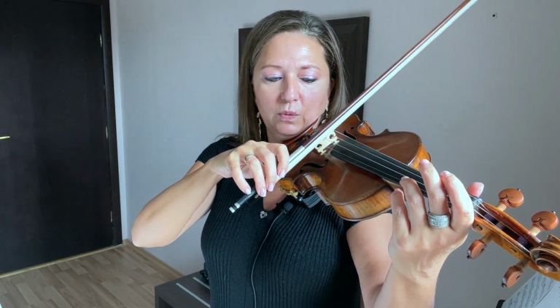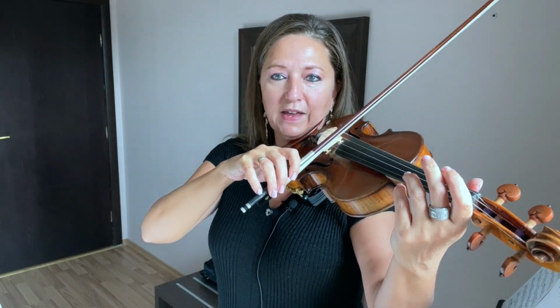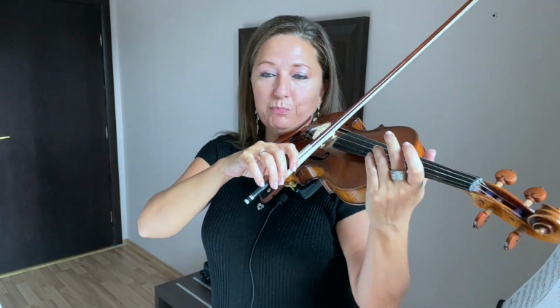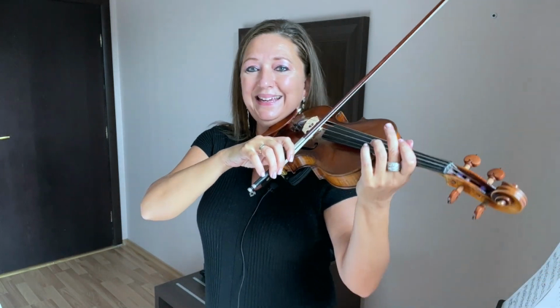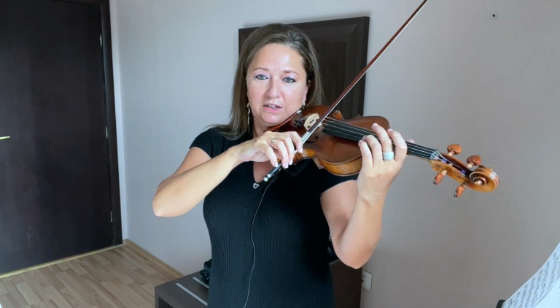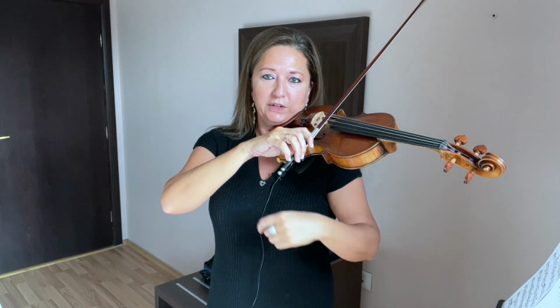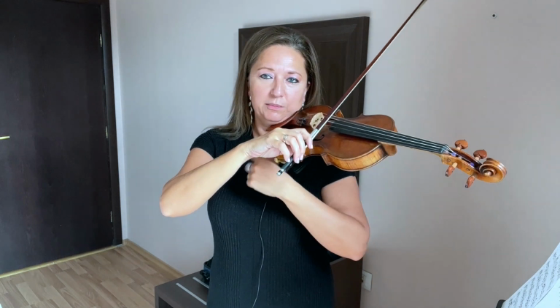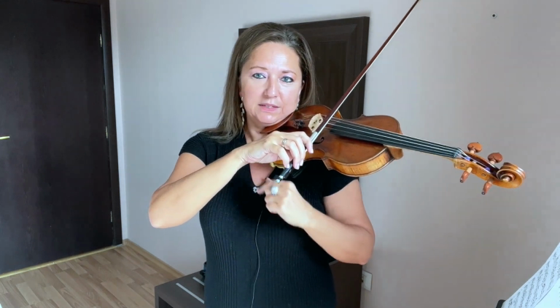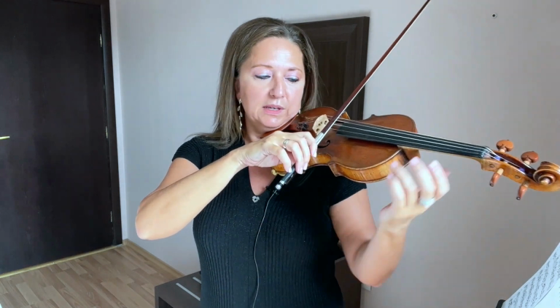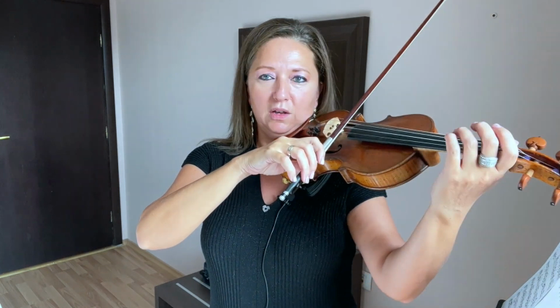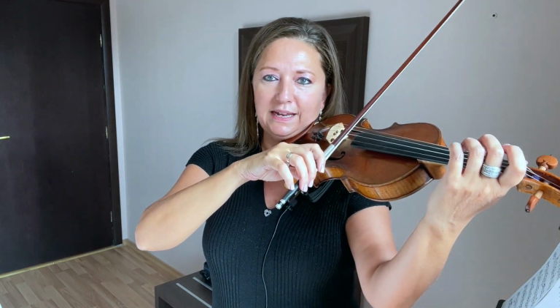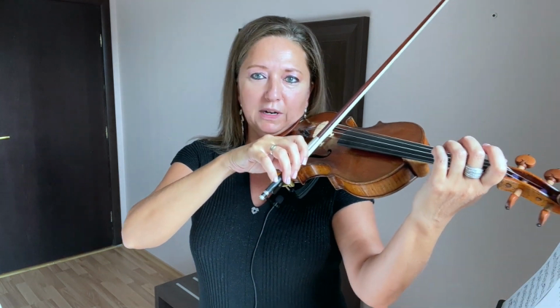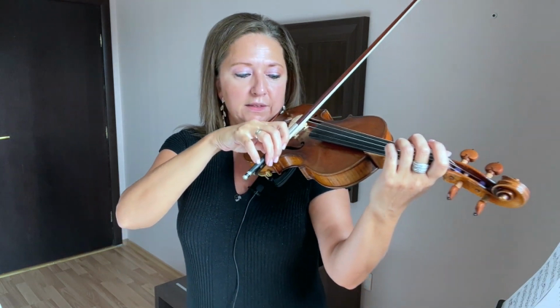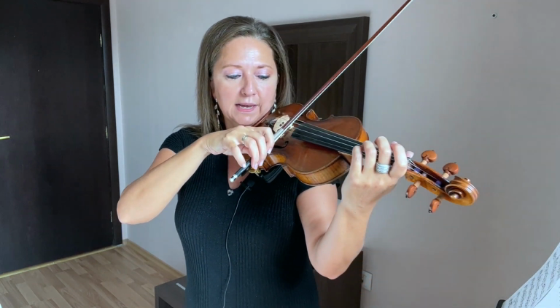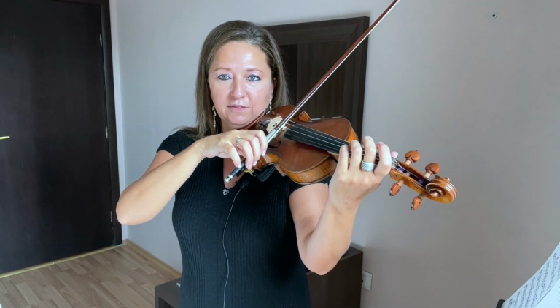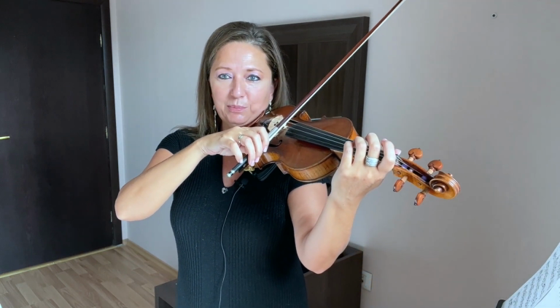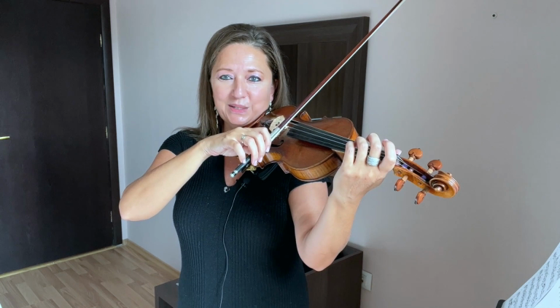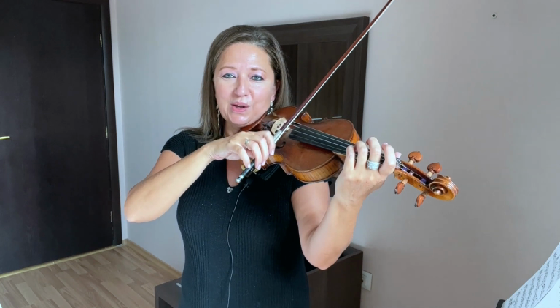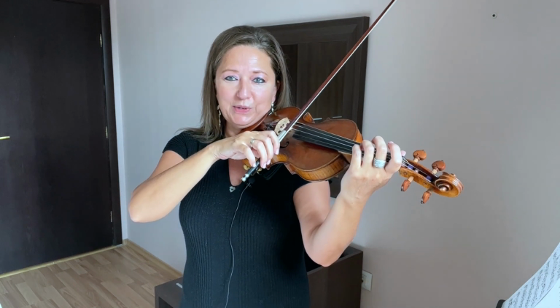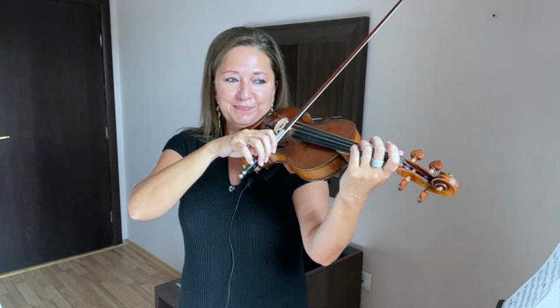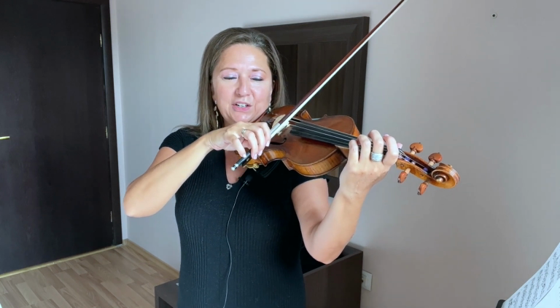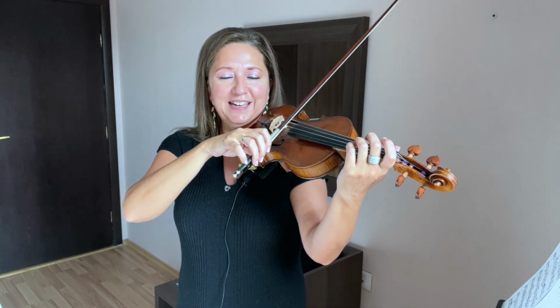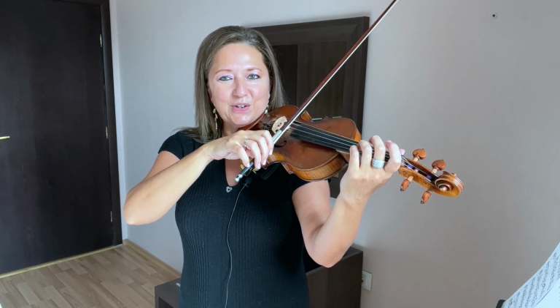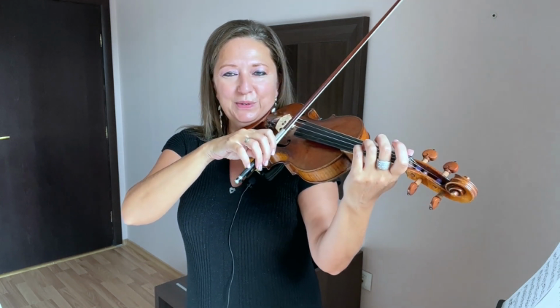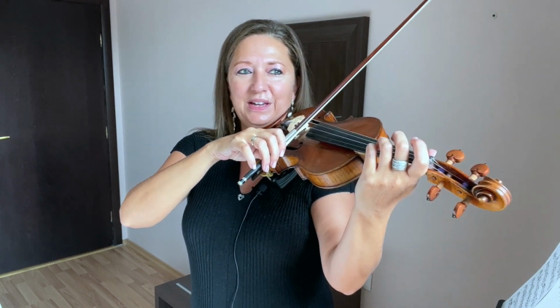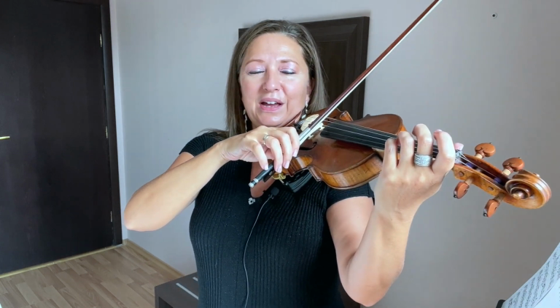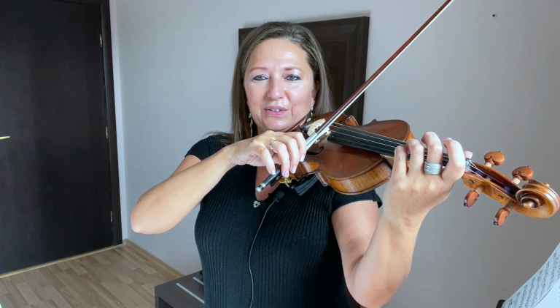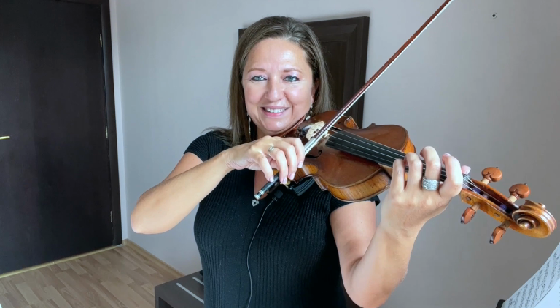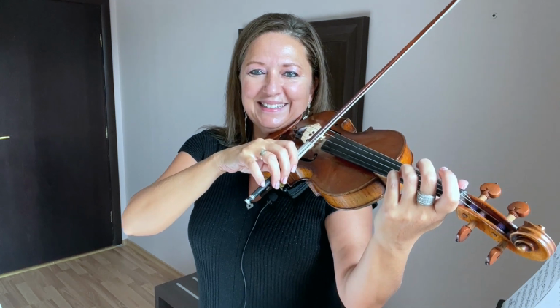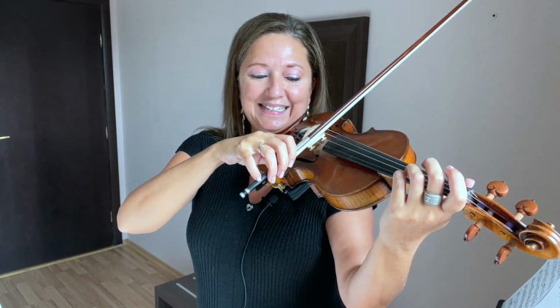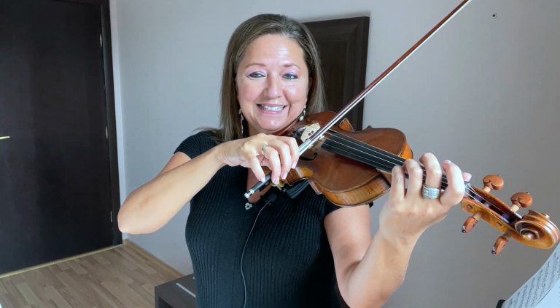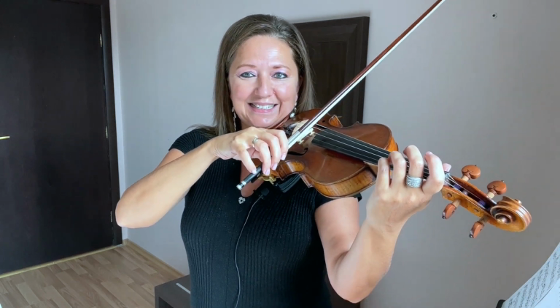Once you find that plane of where your arm lives — what I call the D and A floor — you can go ahead and give this a practice with long whole bows. You're going to find that long whole bows on two strings is not as easy as it sounds.